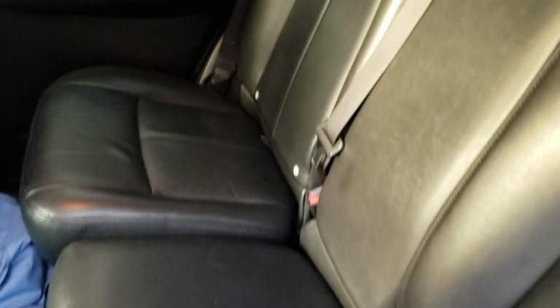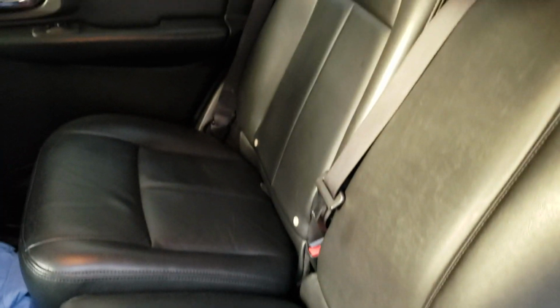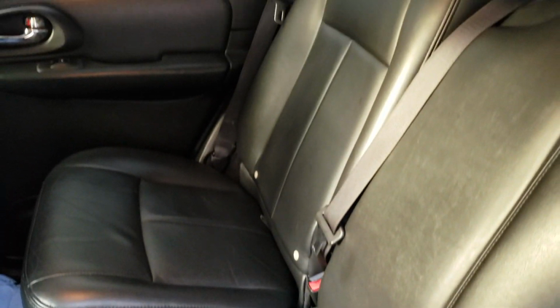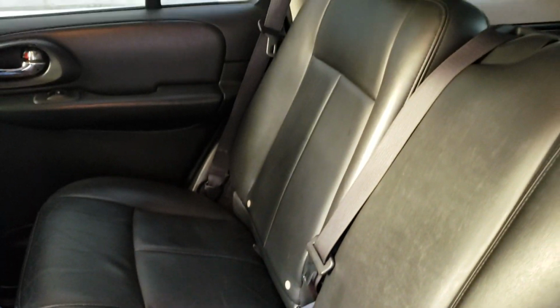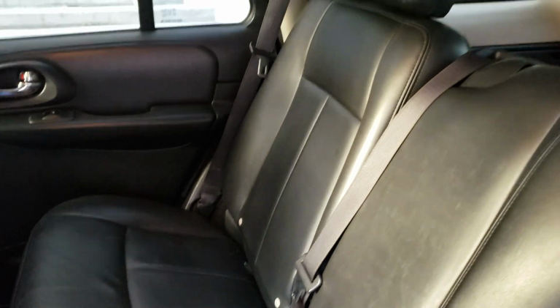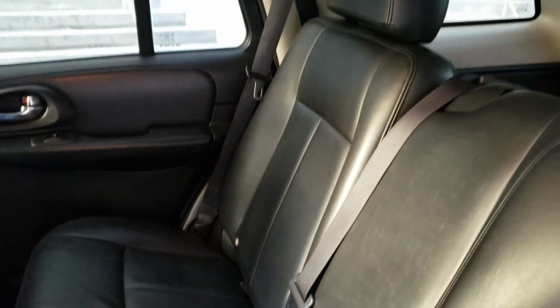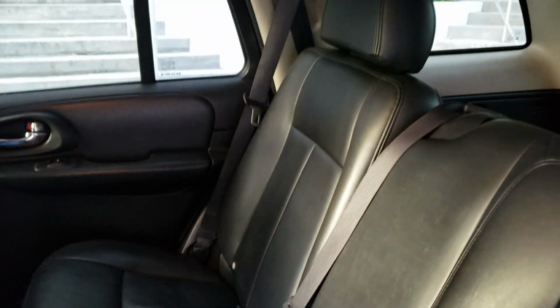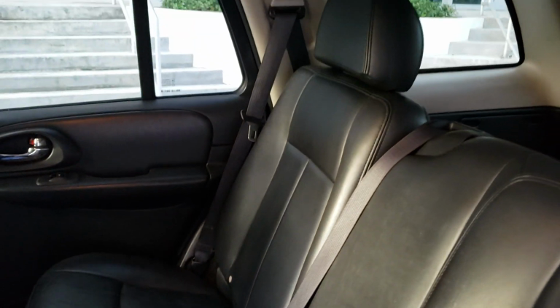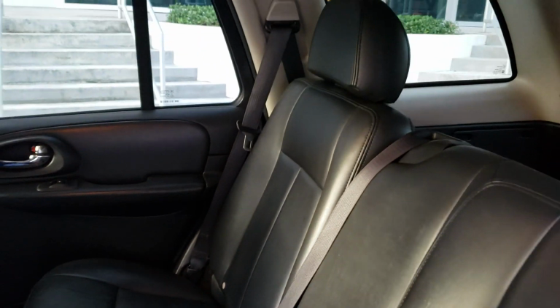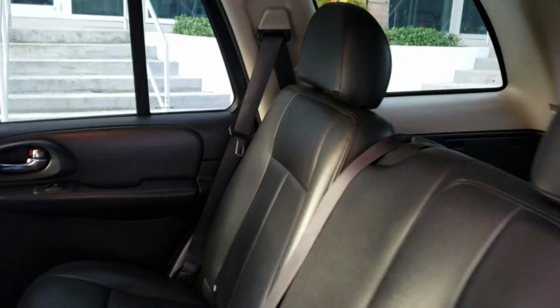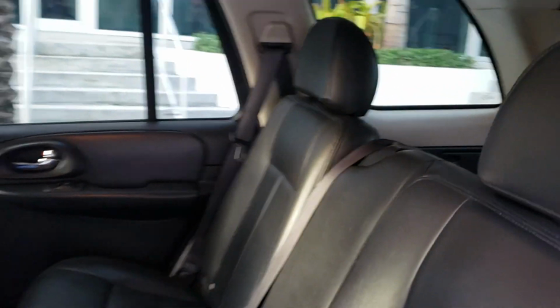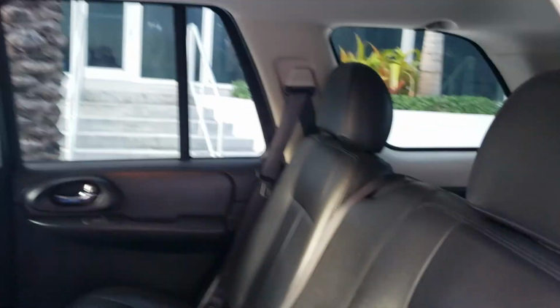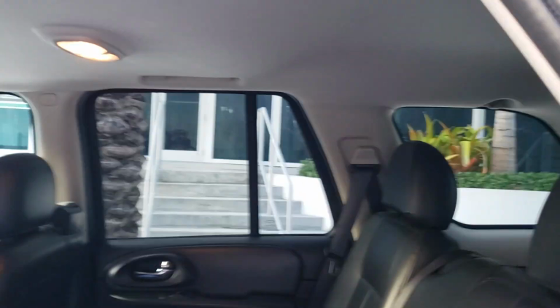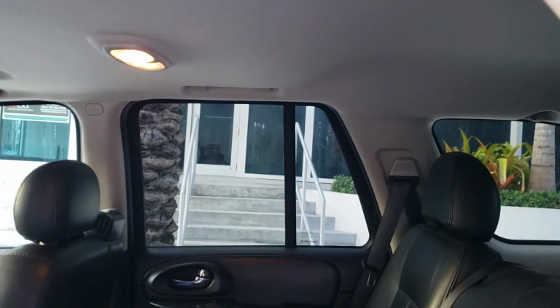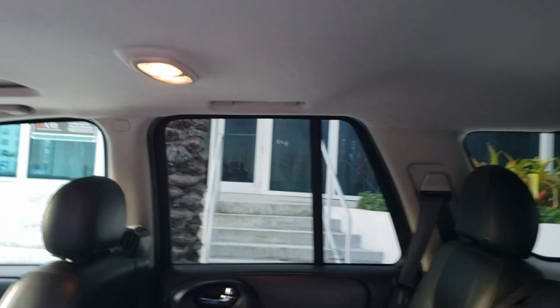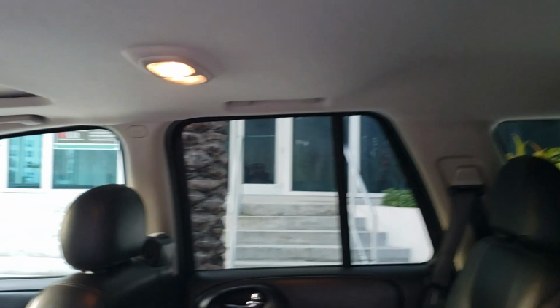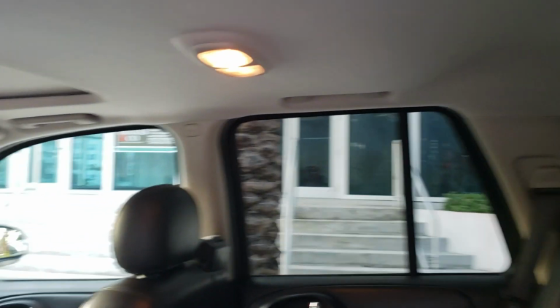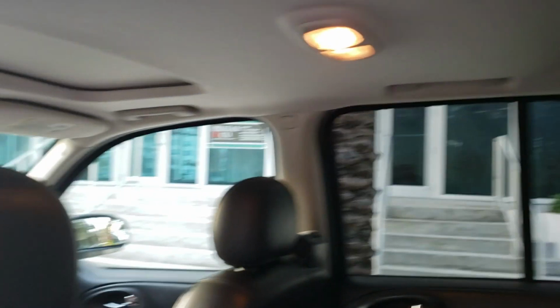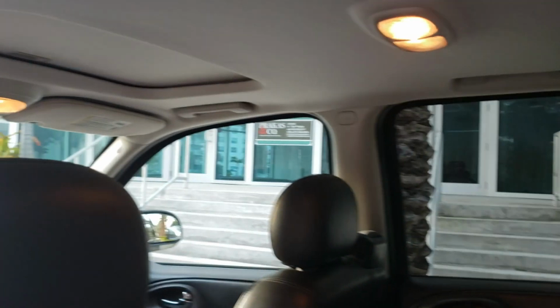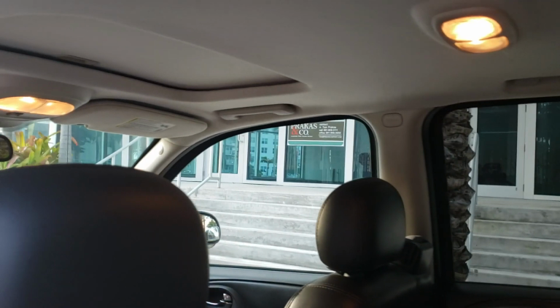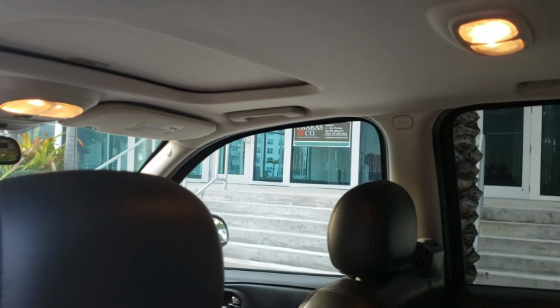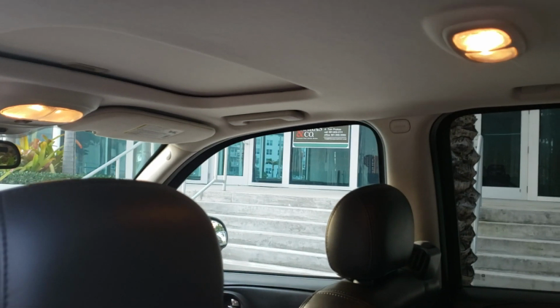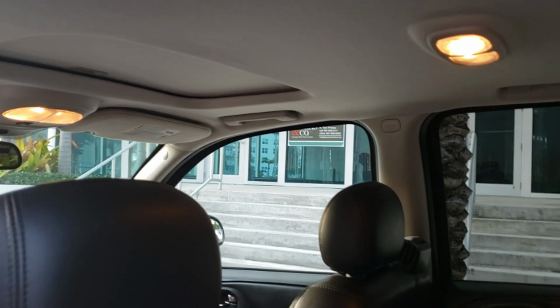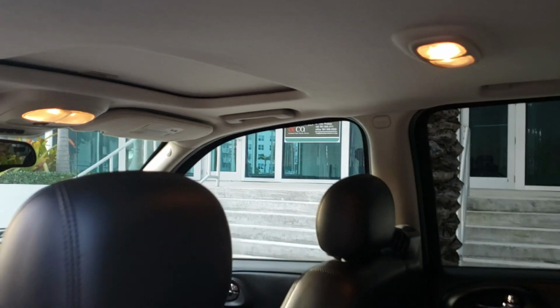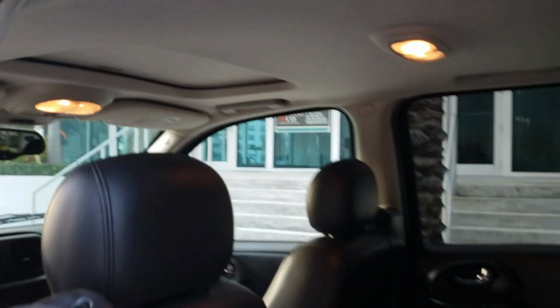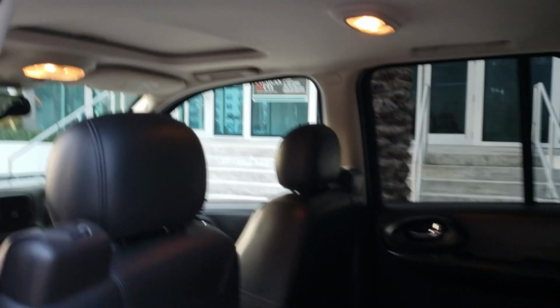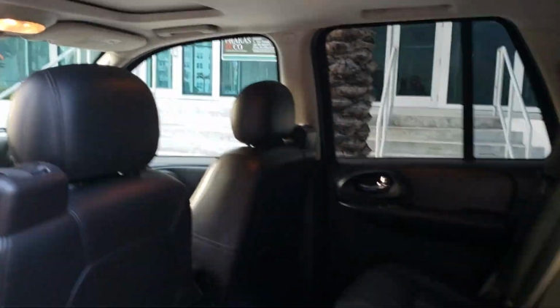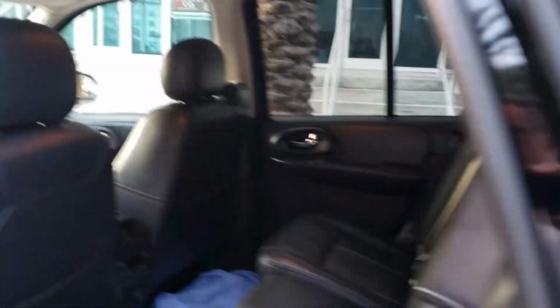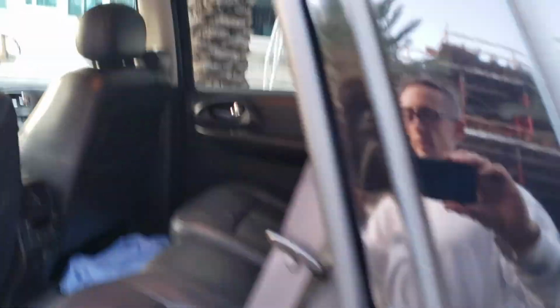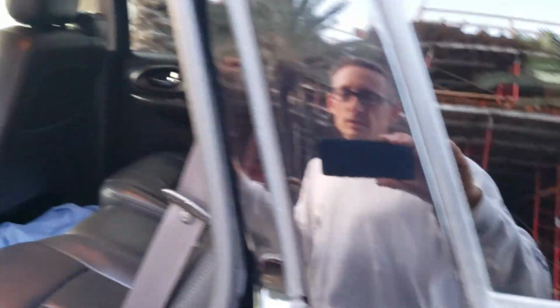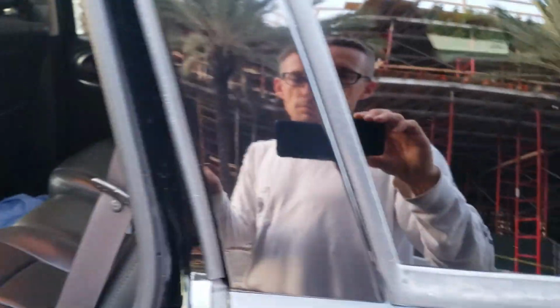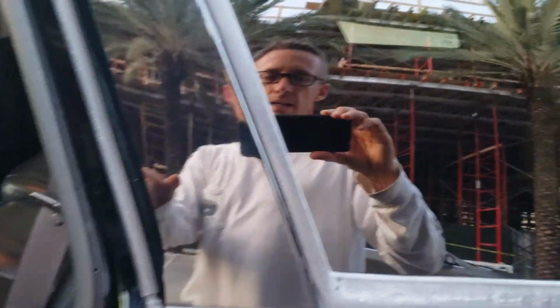The leather is in really nice condition — there are no rips, tears, or breaks in any of the seating. The headliner is in great shape as well.